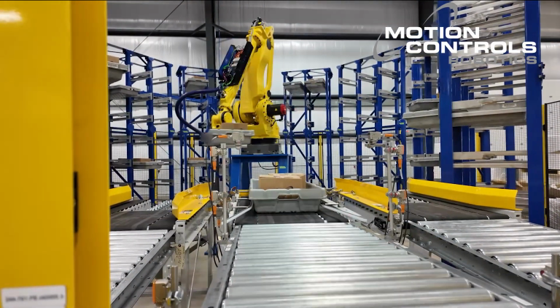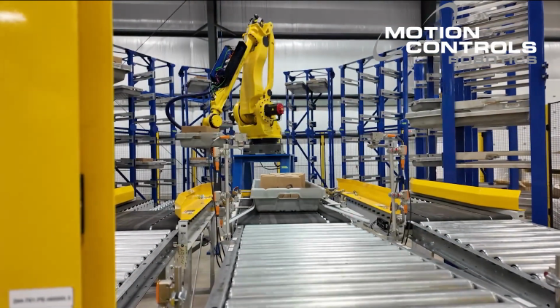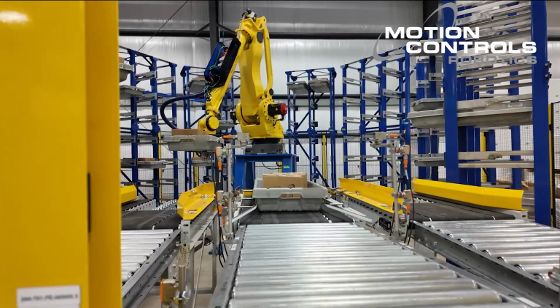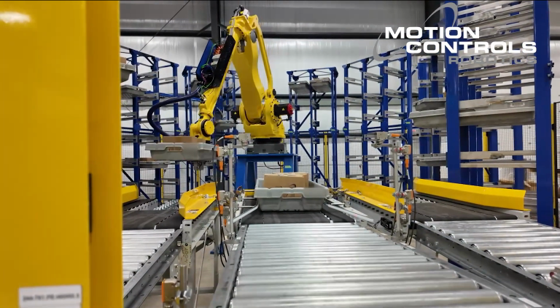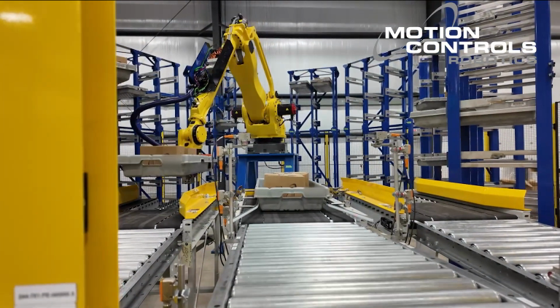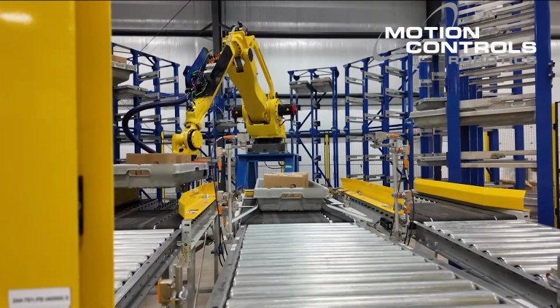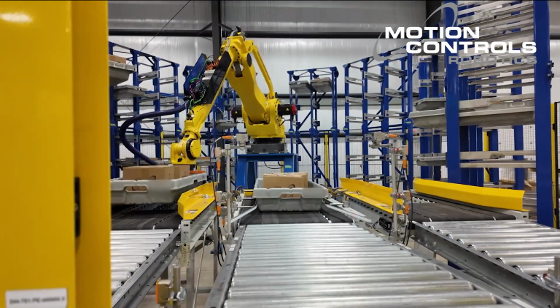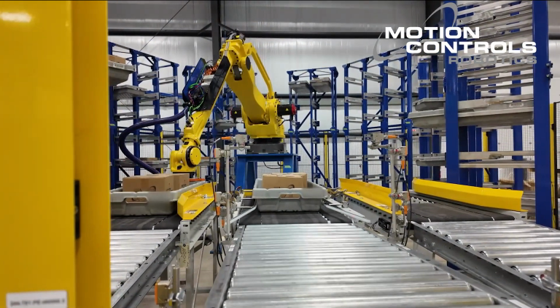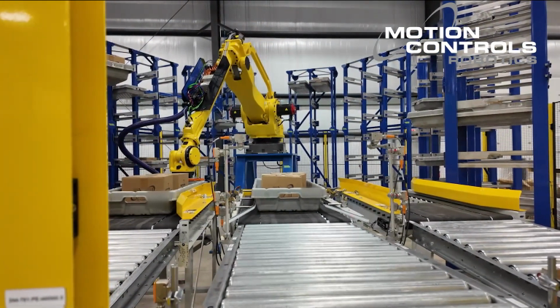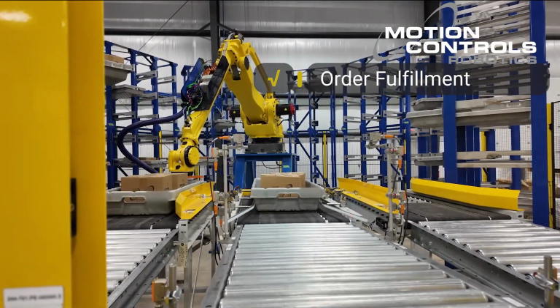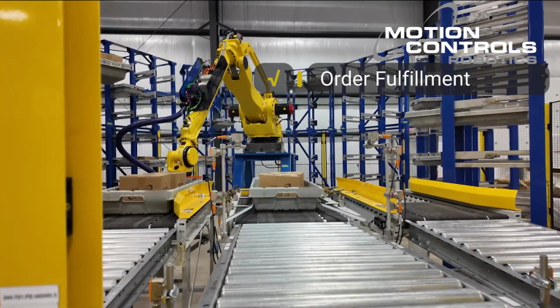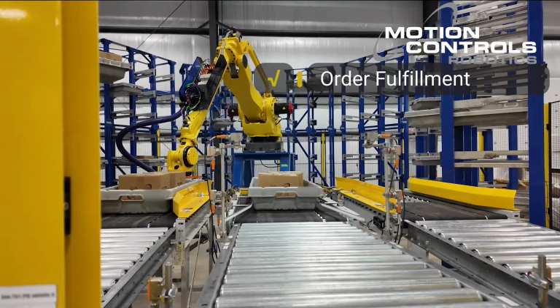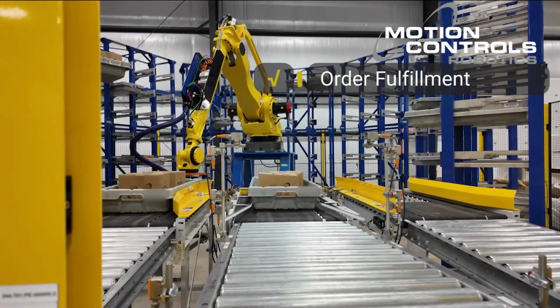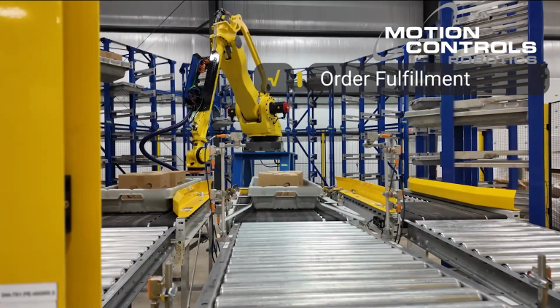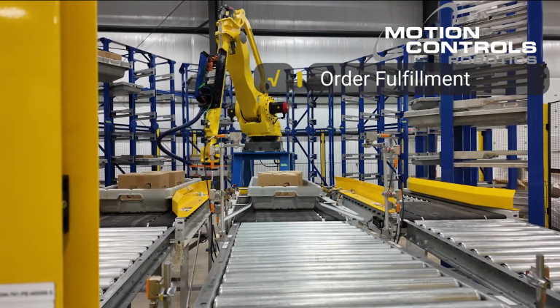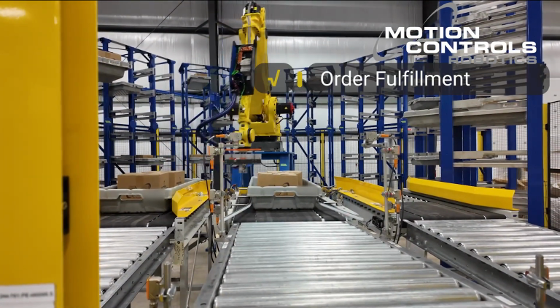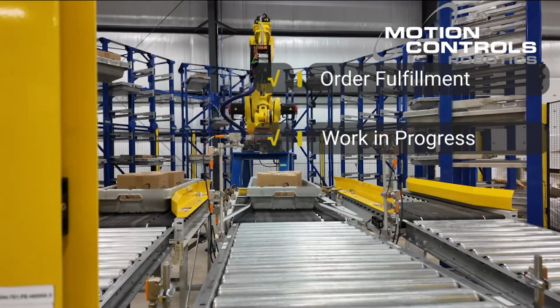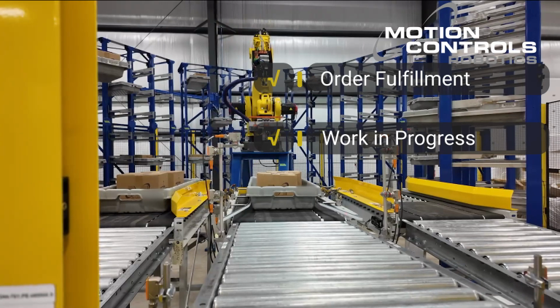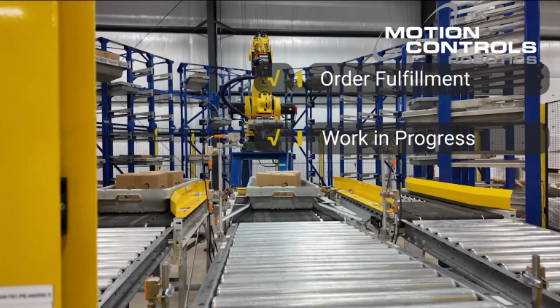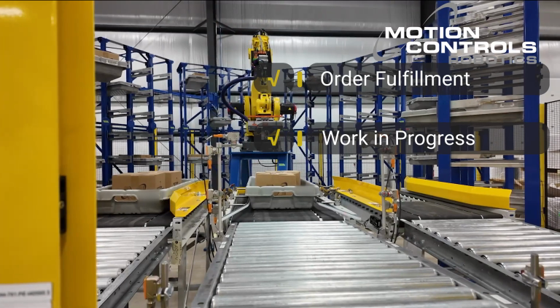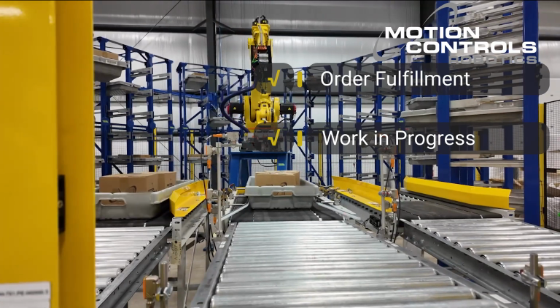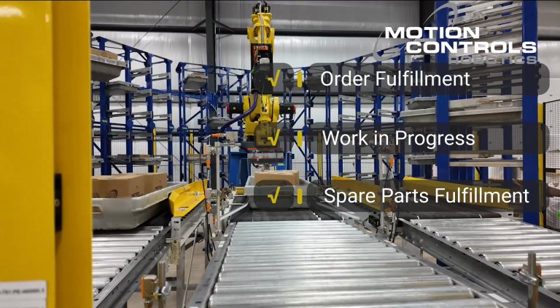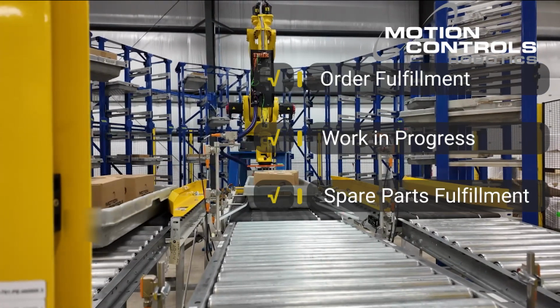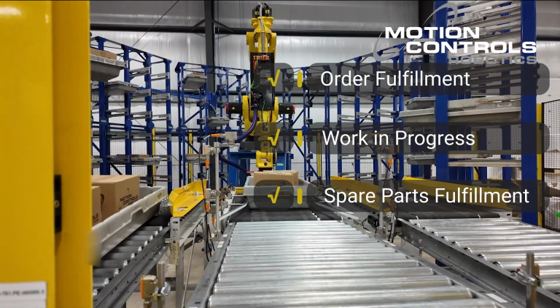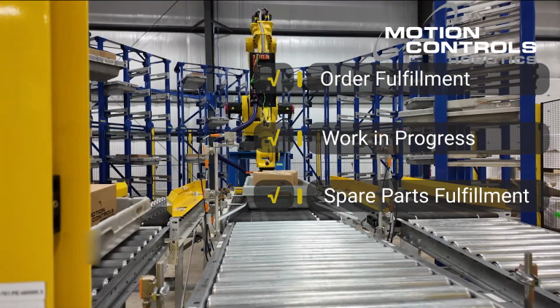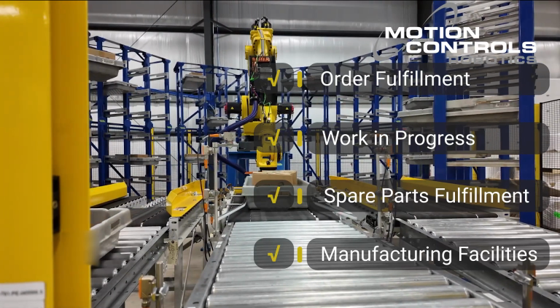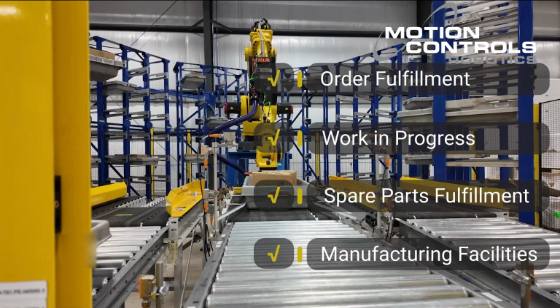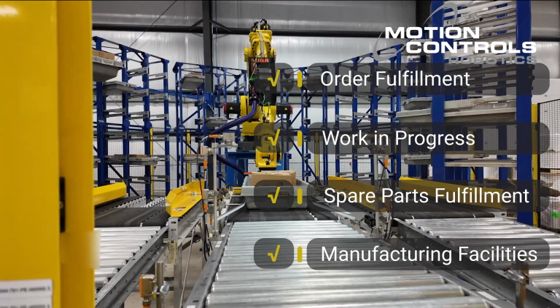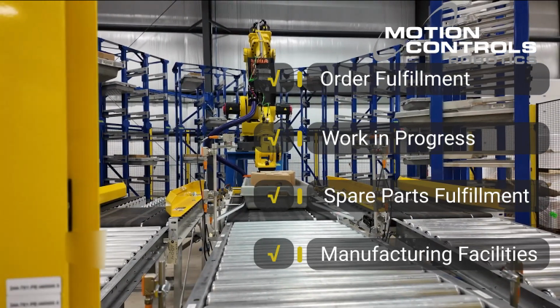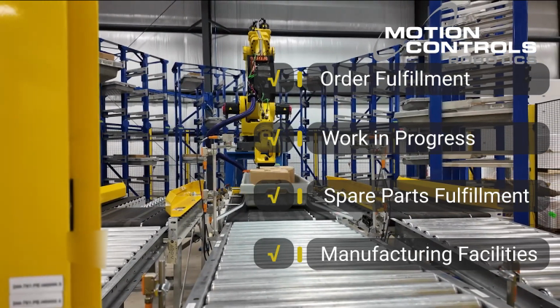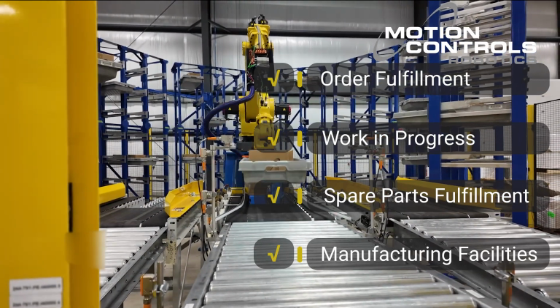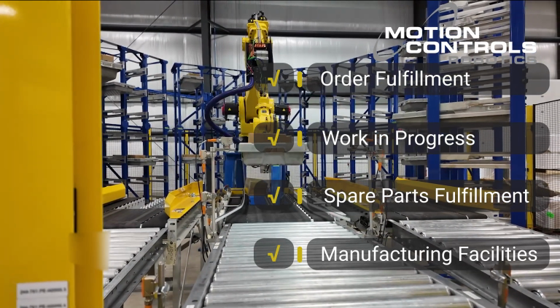ASRS systems can be used for order fulfillment, work in progress, spare parts fulfillment, or in manufacturing facilities.